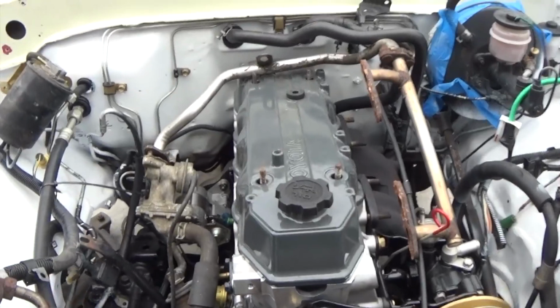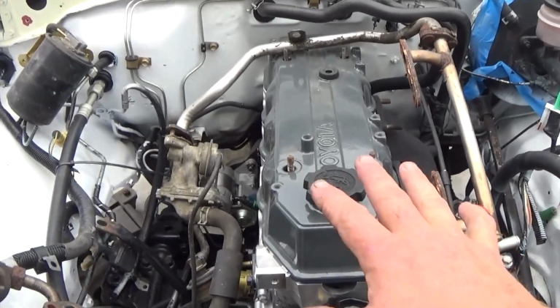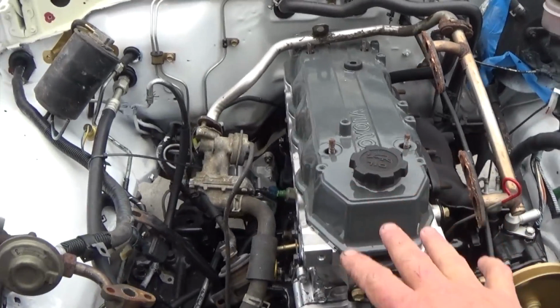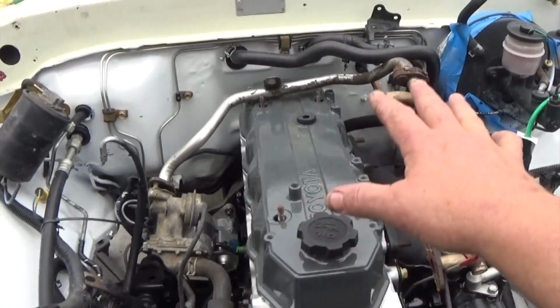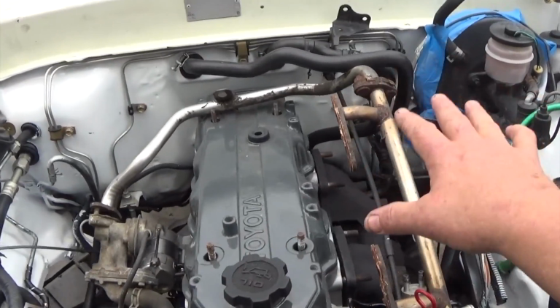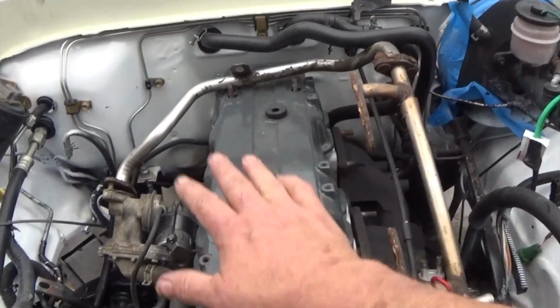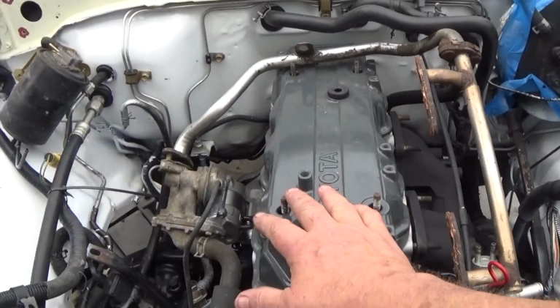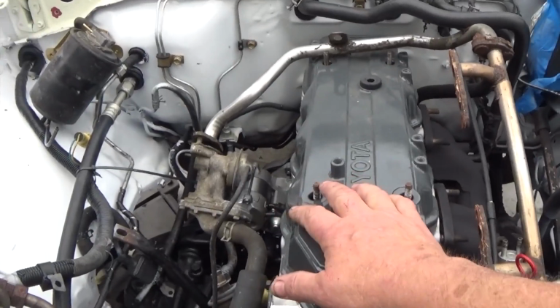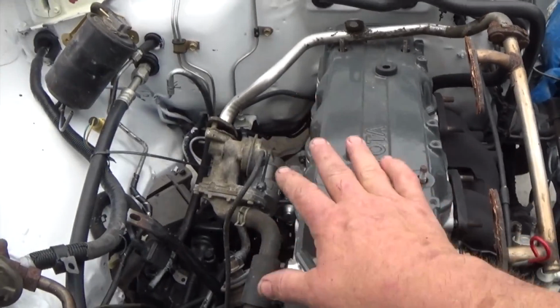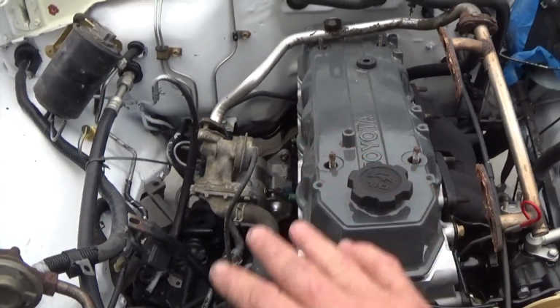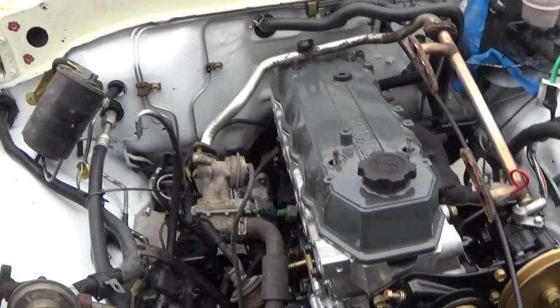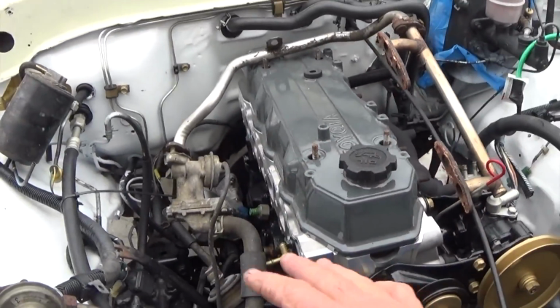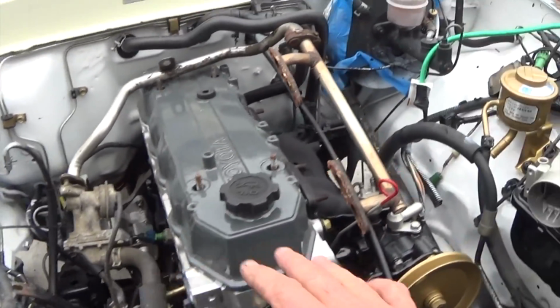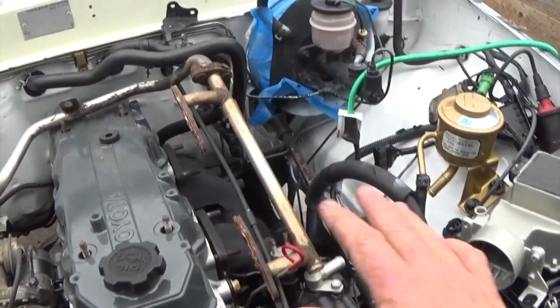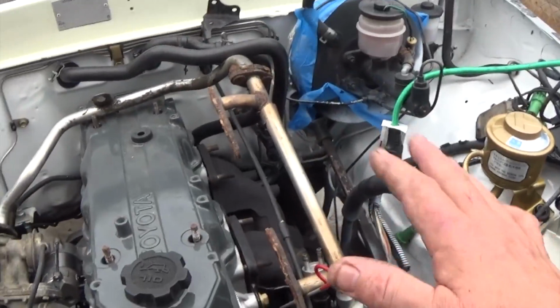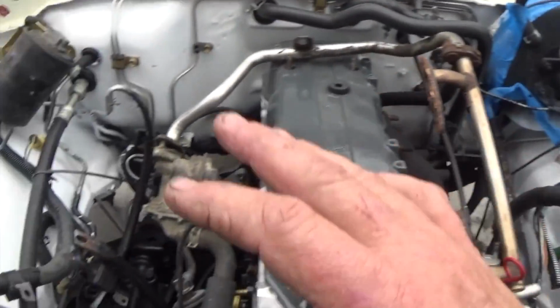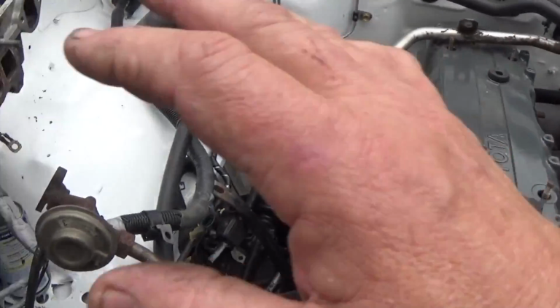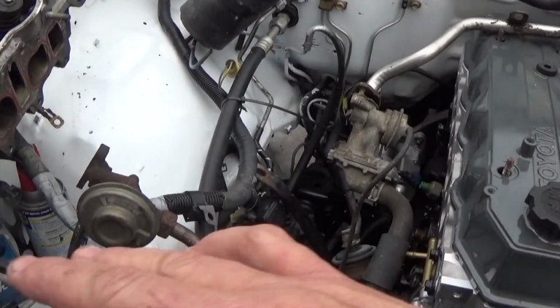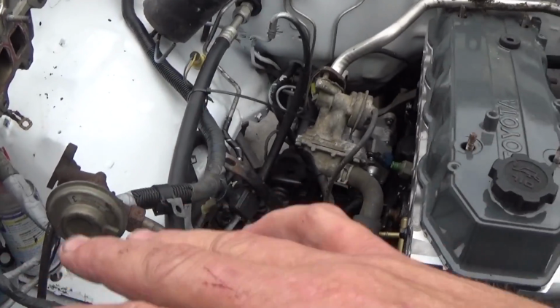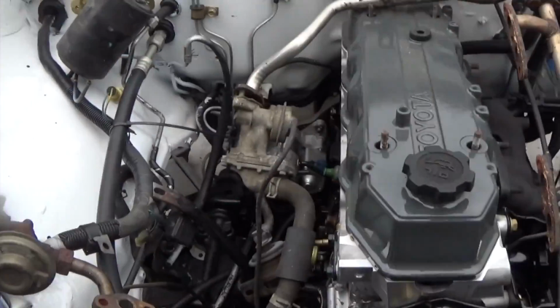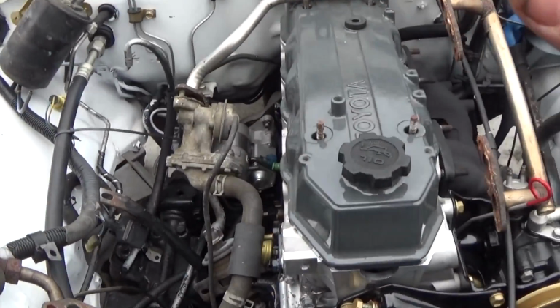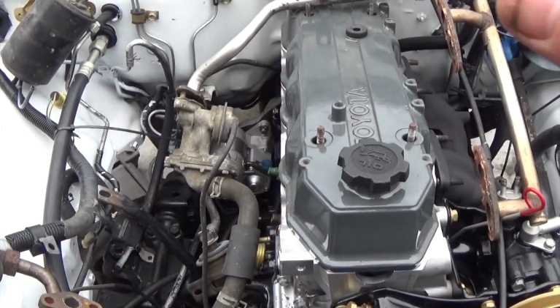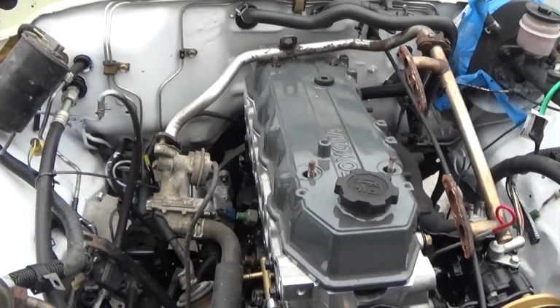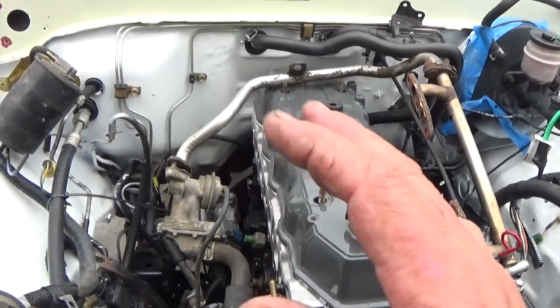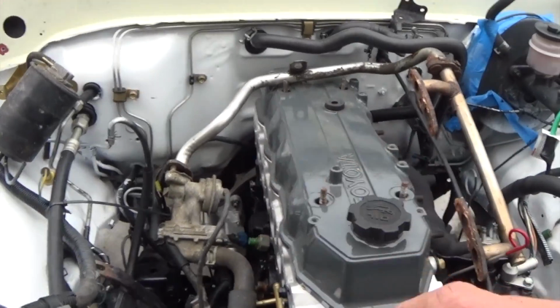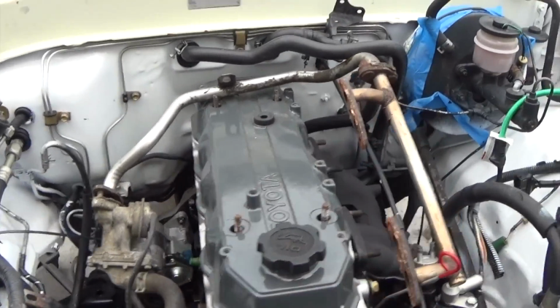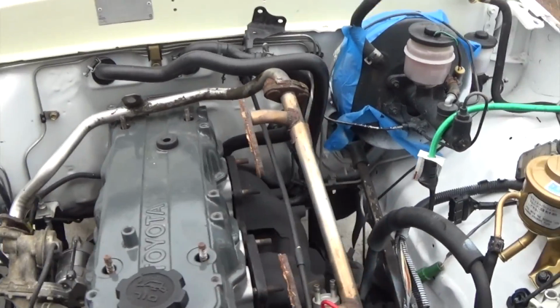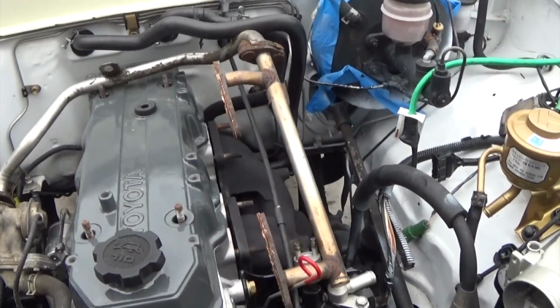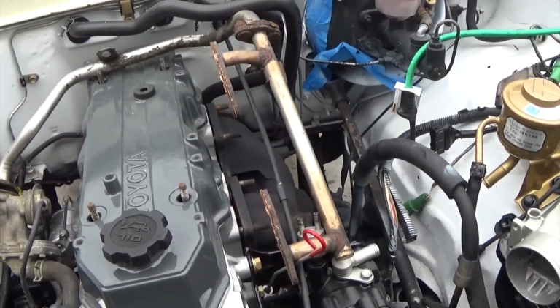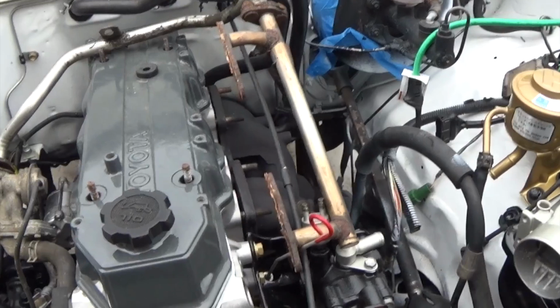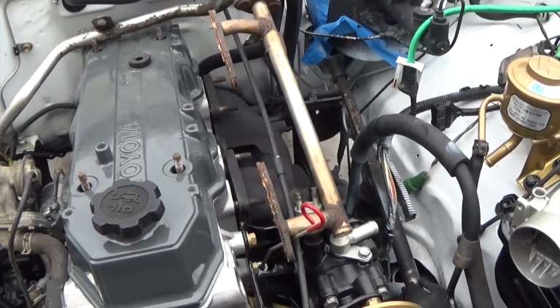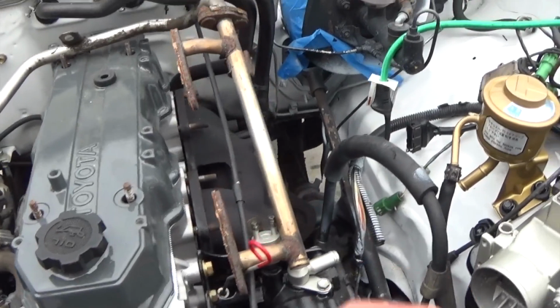There's a crap load of parts on the 22RE that are emissions related, and it's kind of confusing to figure out which ones do what and what you're going to take off. So I thought I'd go over it so you have a better idea of what parts we're talking about.